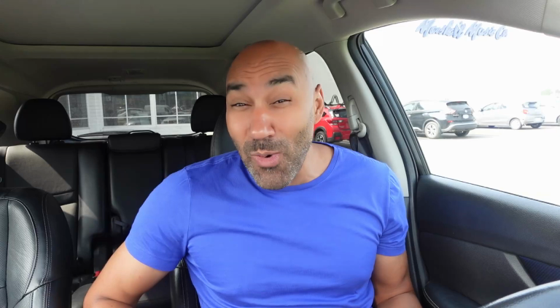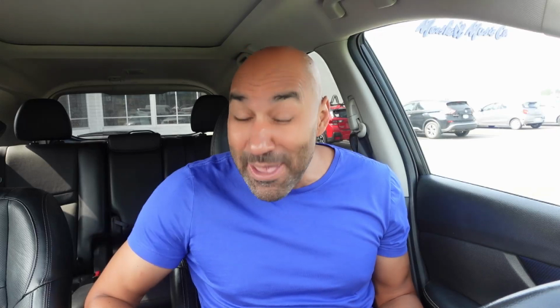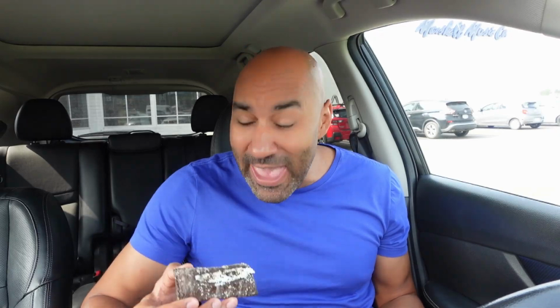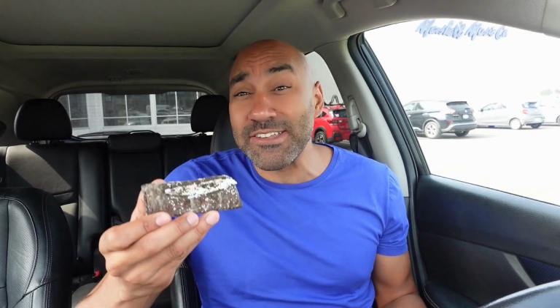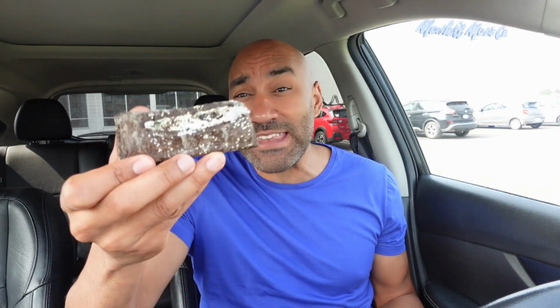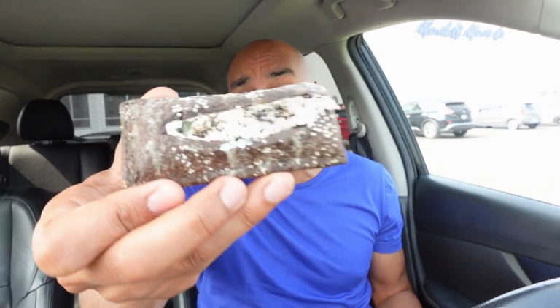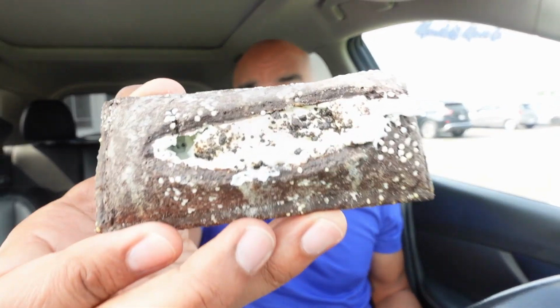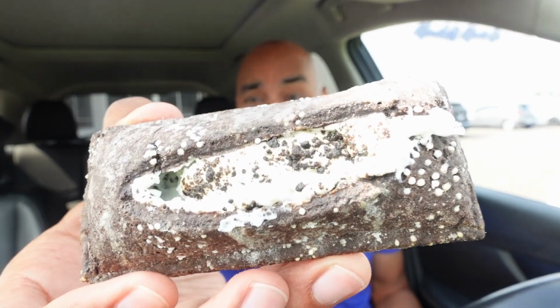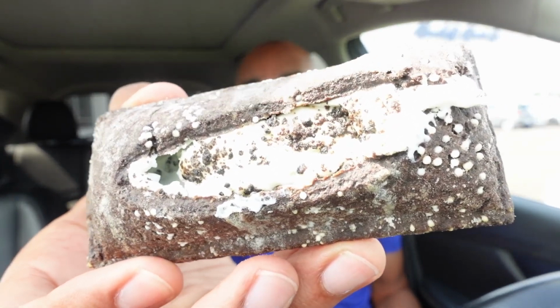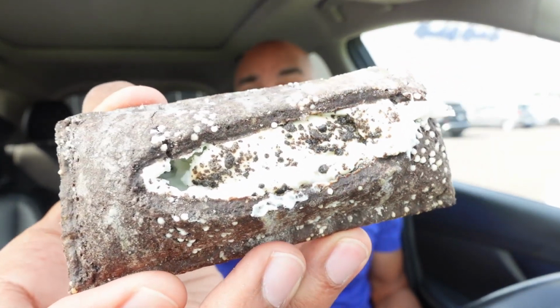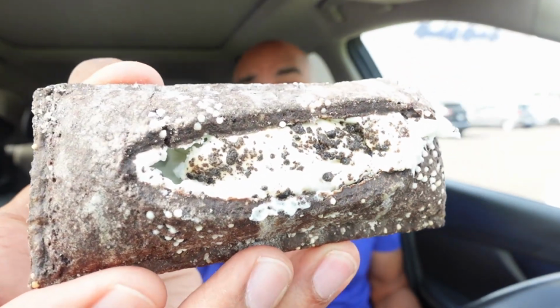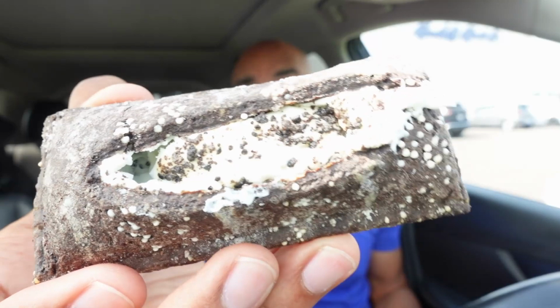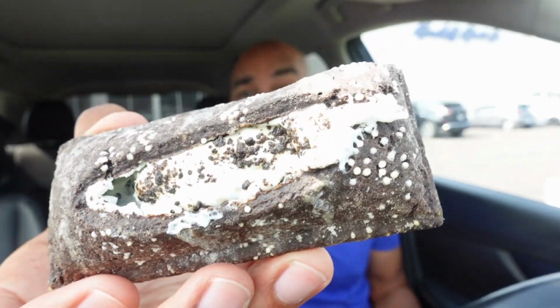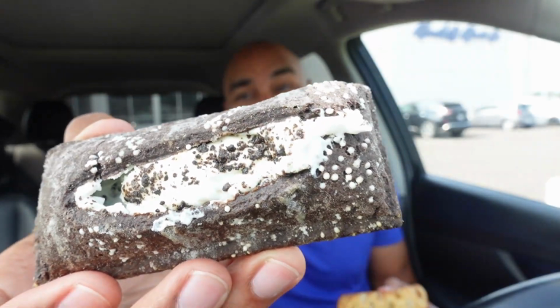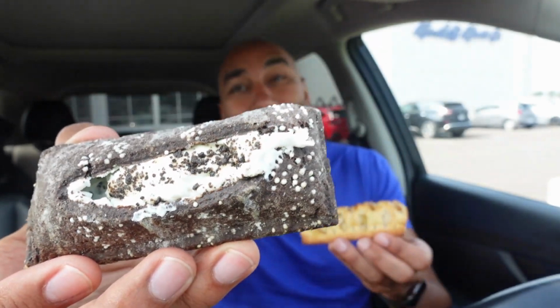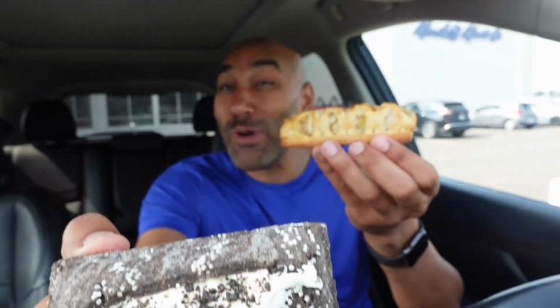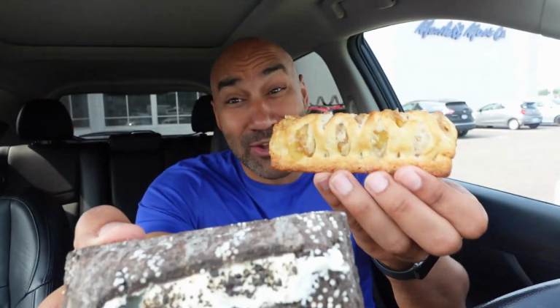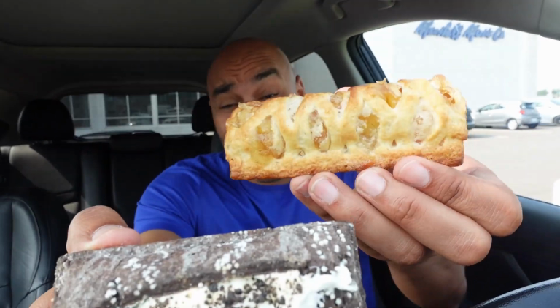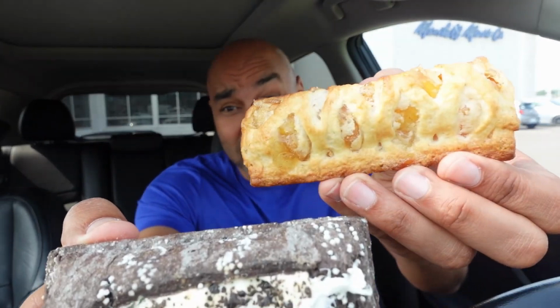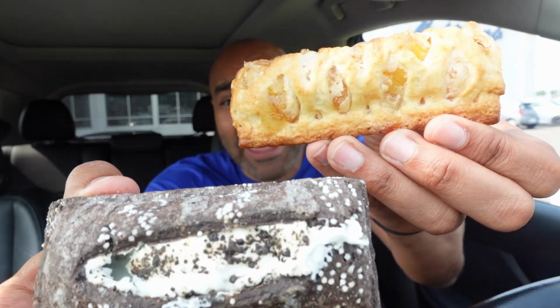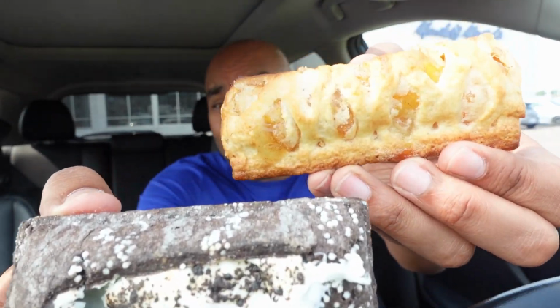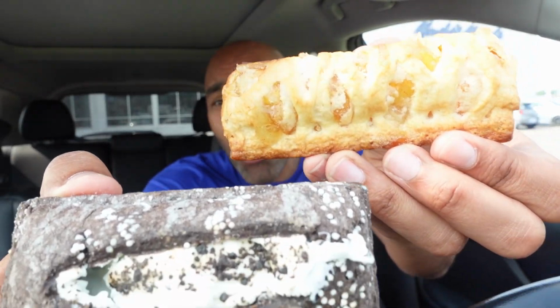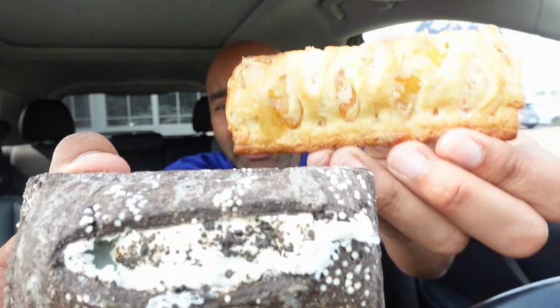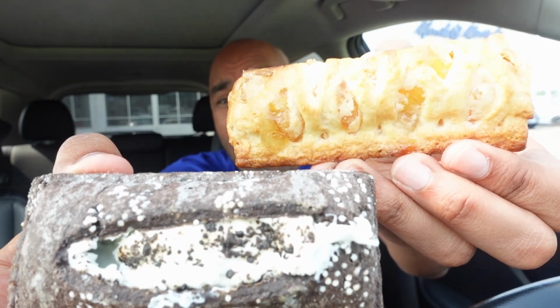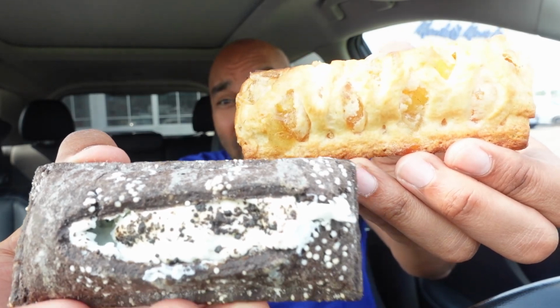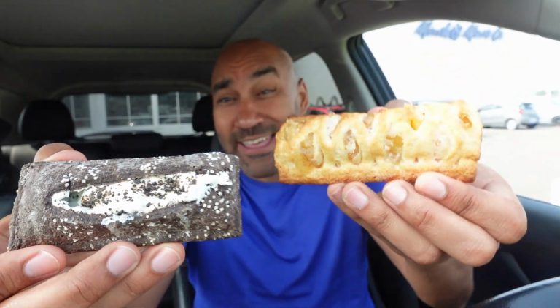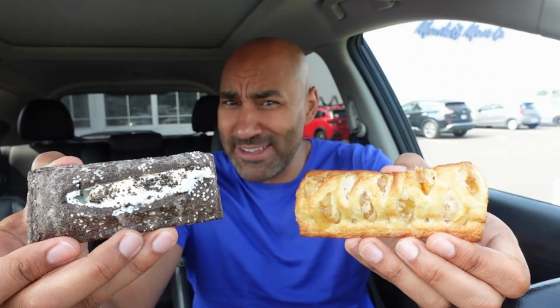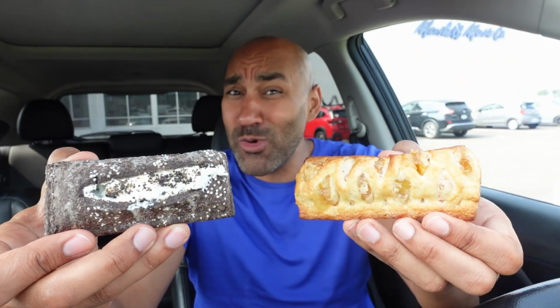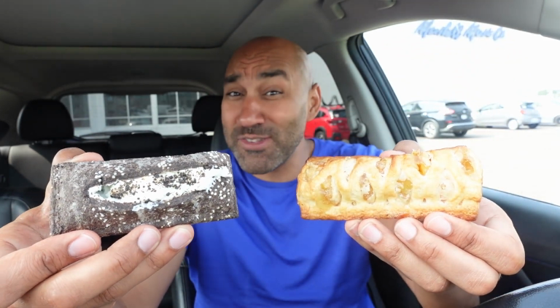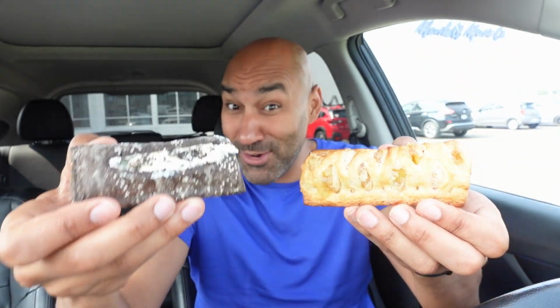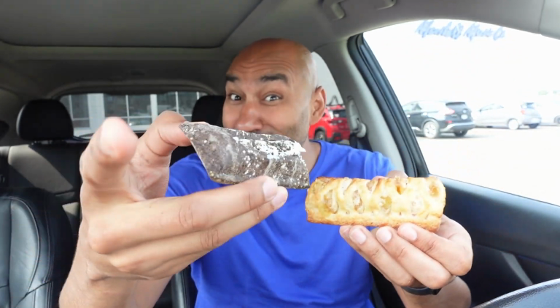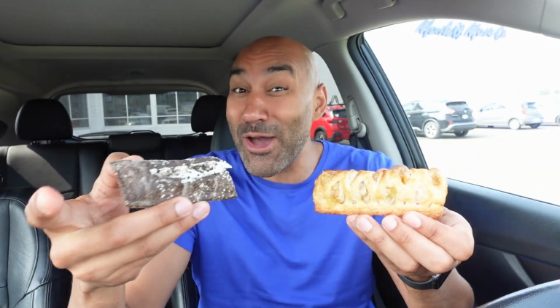In my hand is McDonald's new Cookies and Cream pie. We gotta do a versus against the OG apple pie and see which one's better. Here we go.